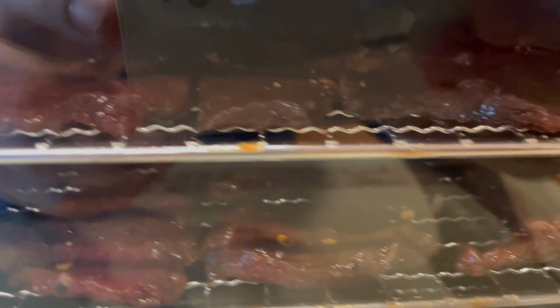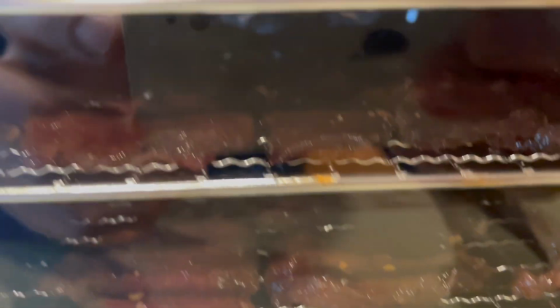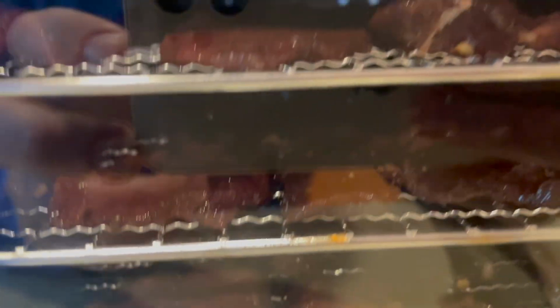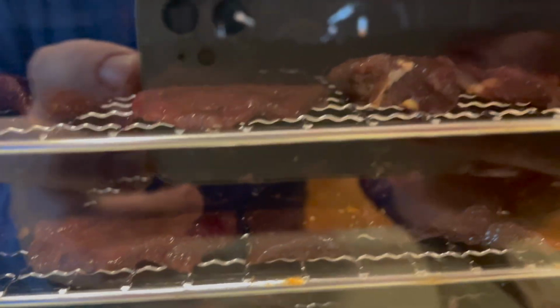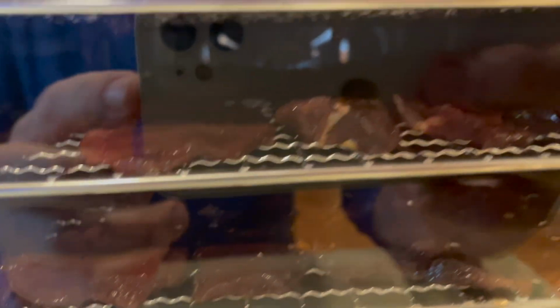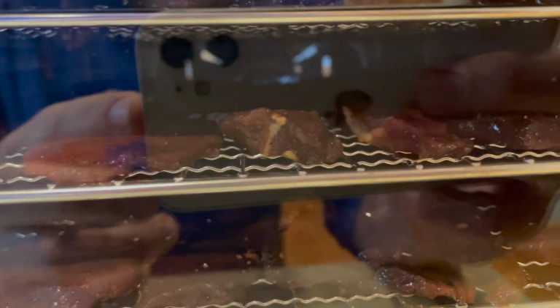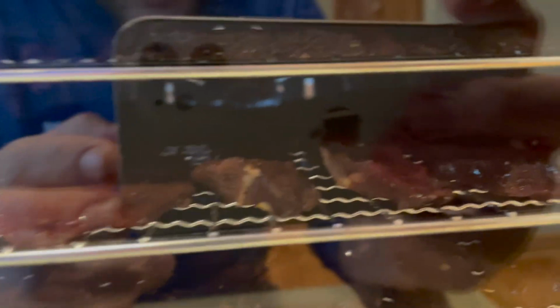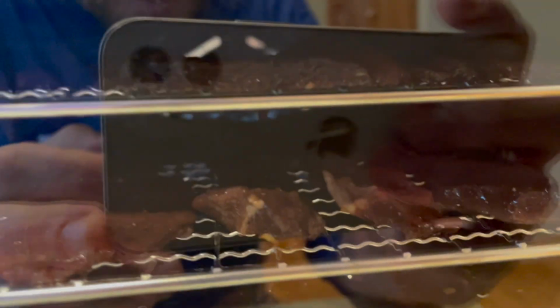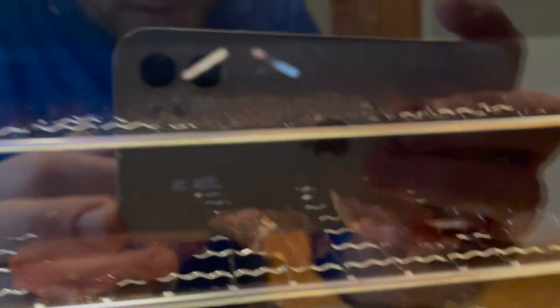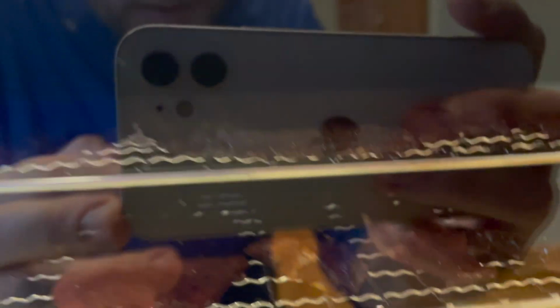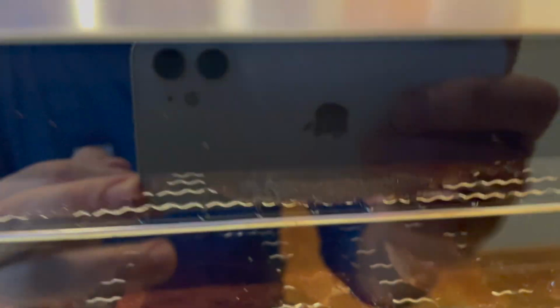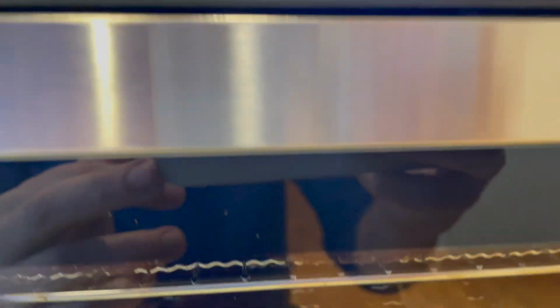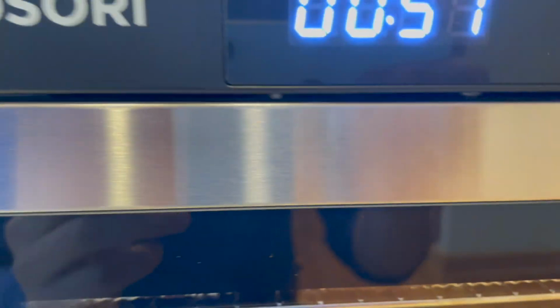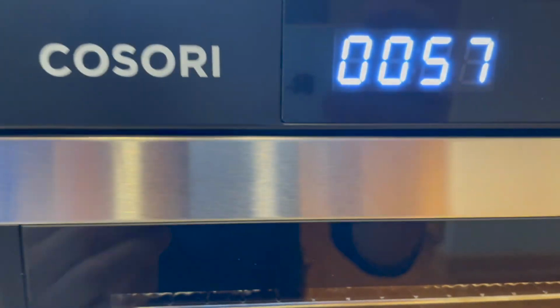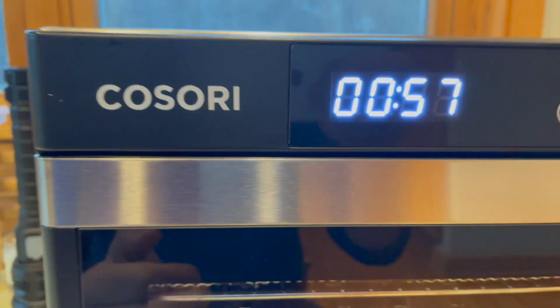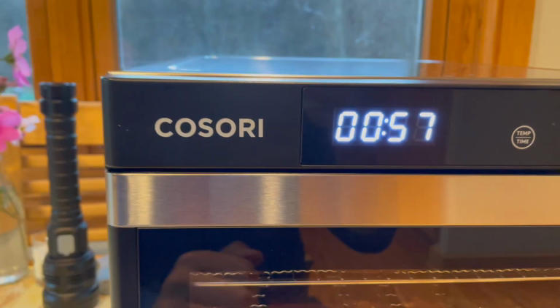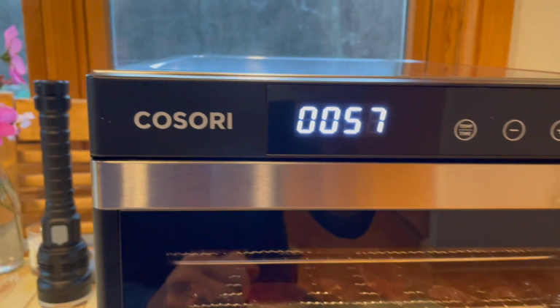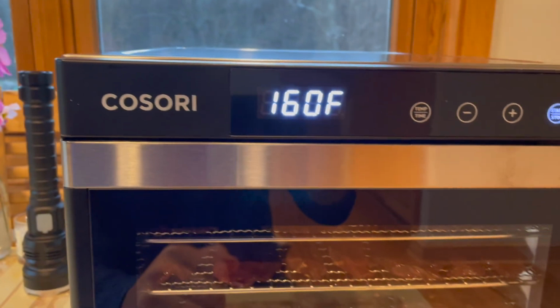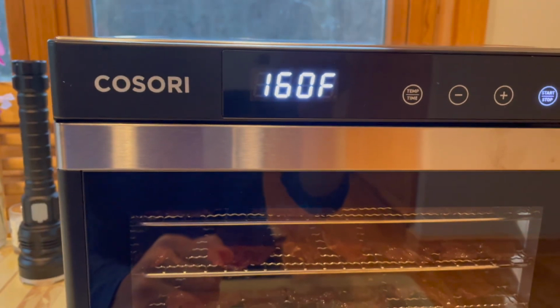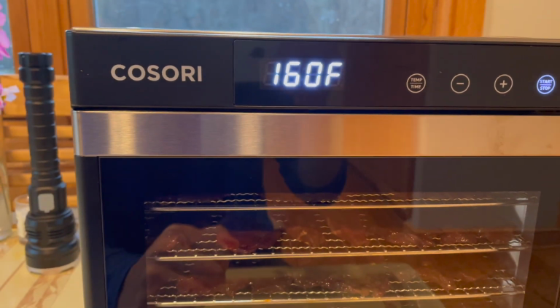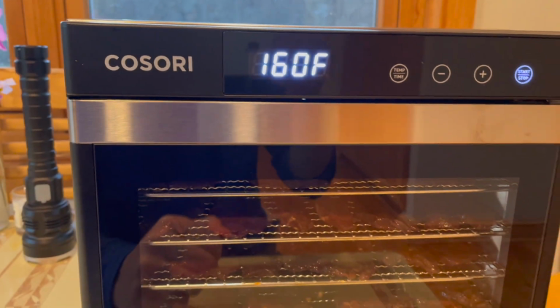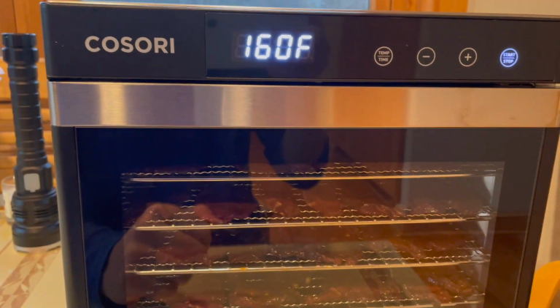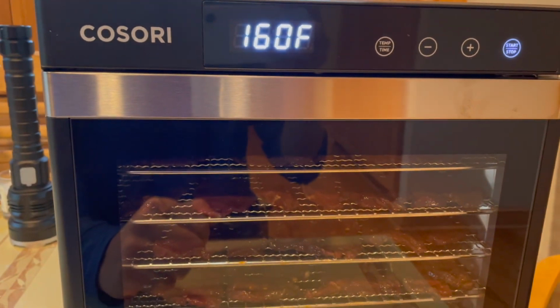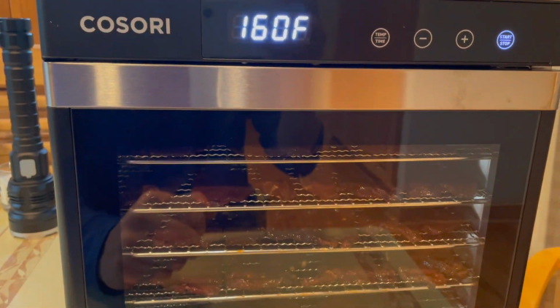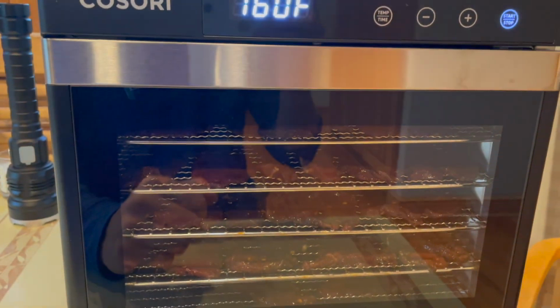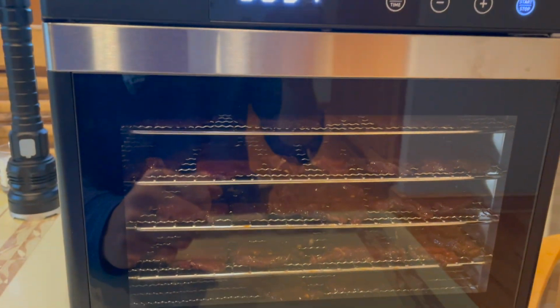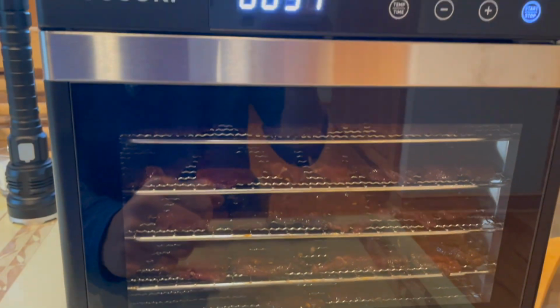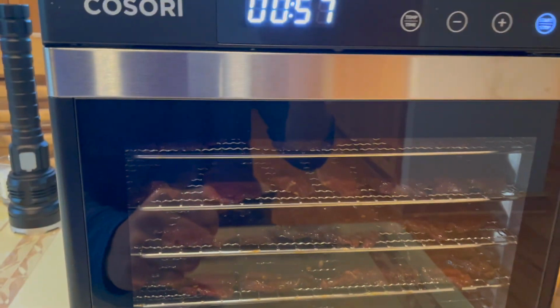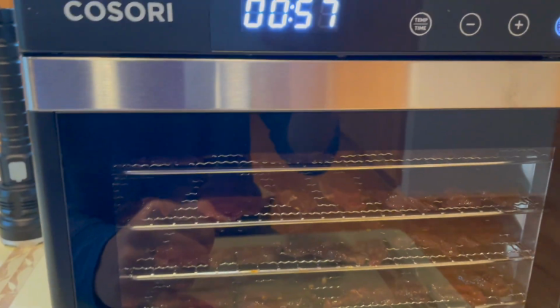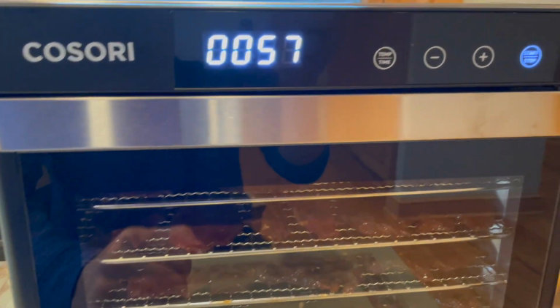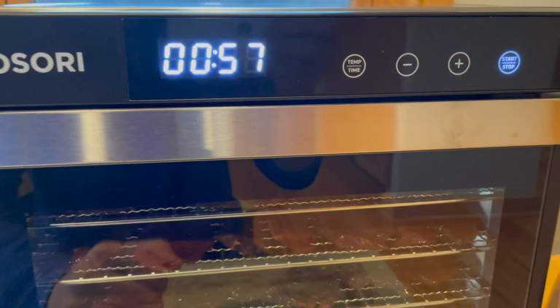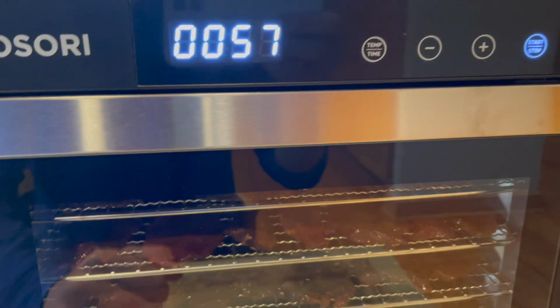What I do is I will put it in at 160 for the first hour. By putting it at 160 for the first hour, you make sure that you kill everything that might be in there that could be dangerous.